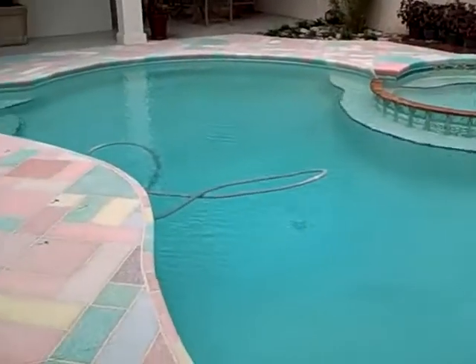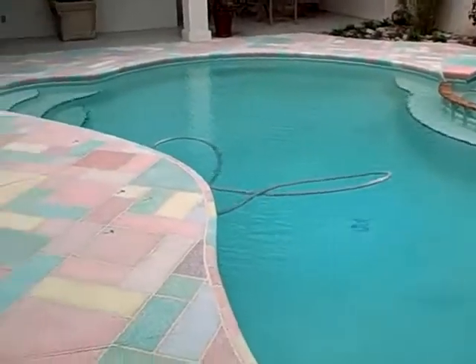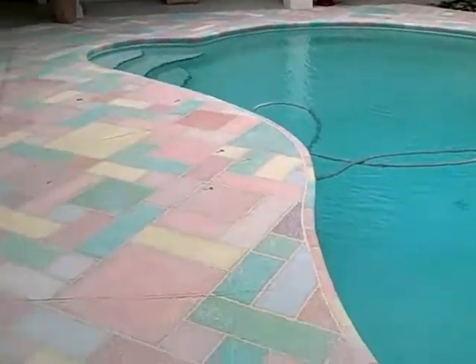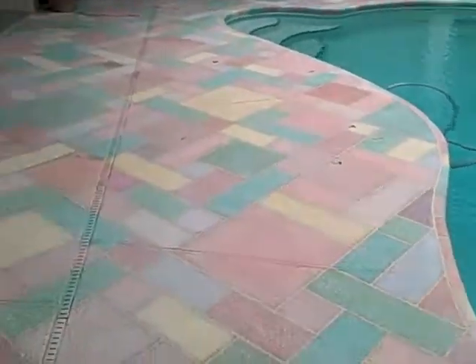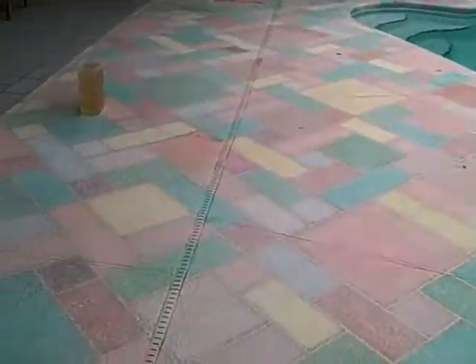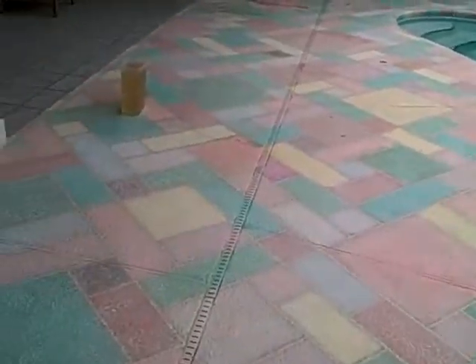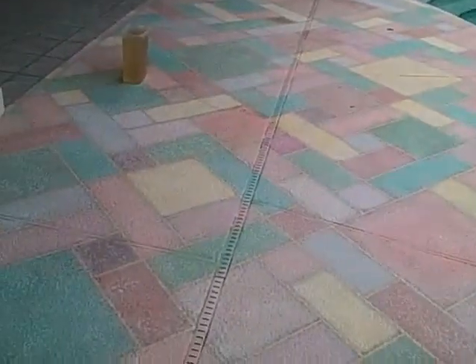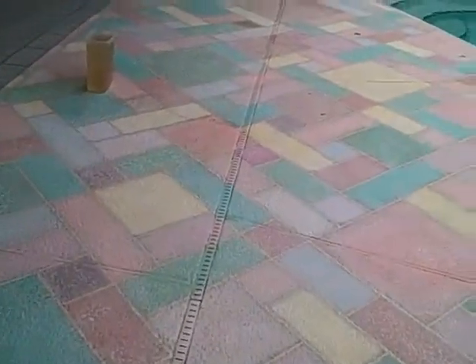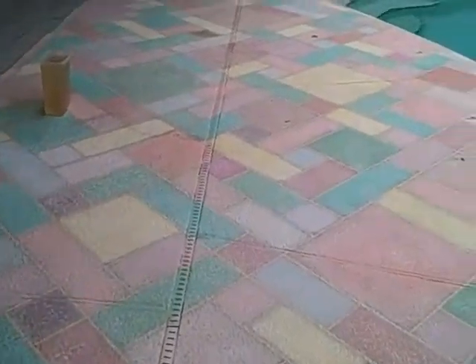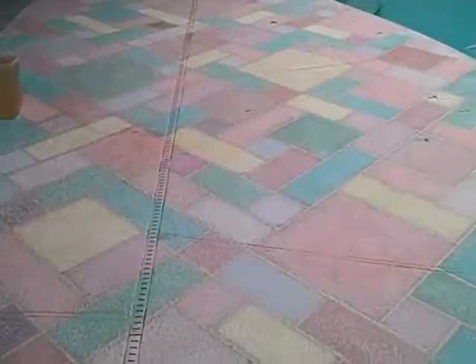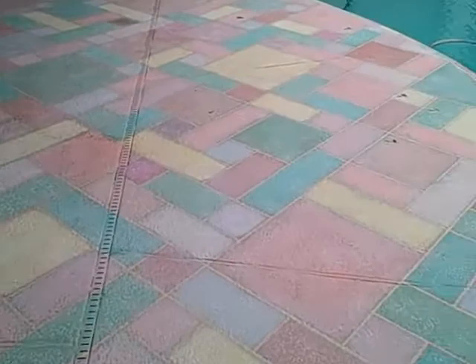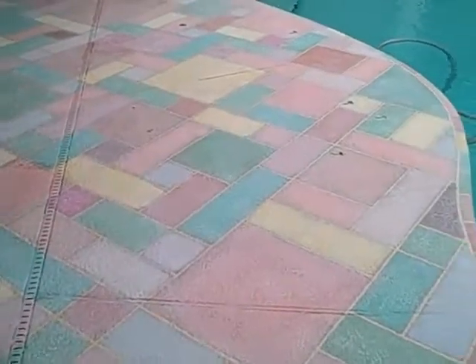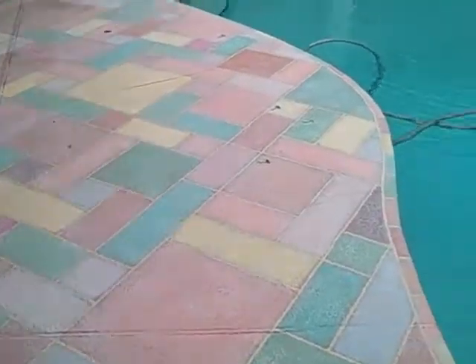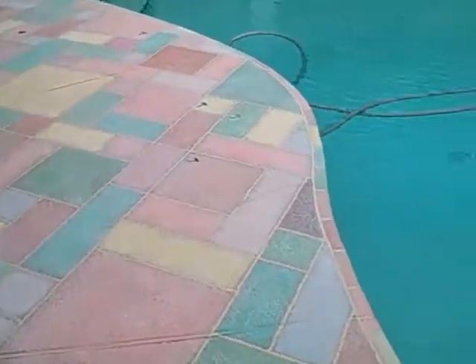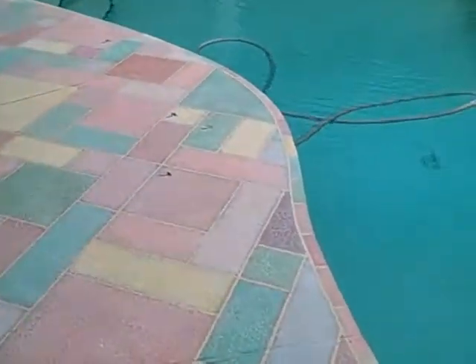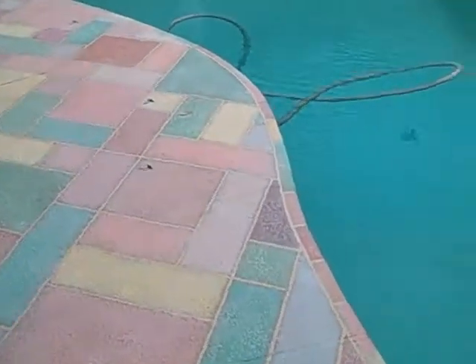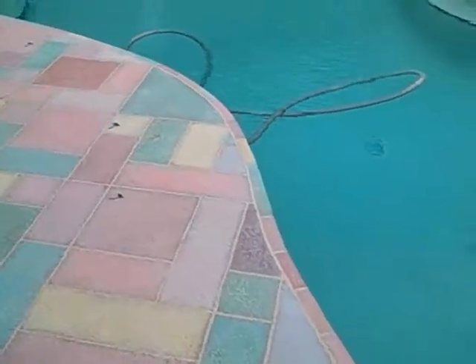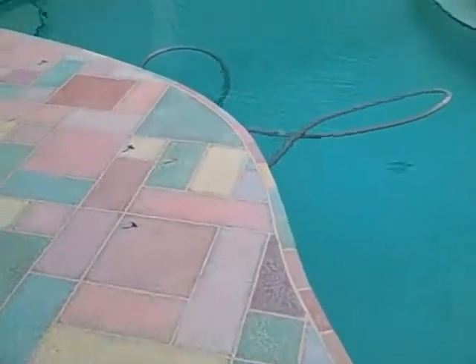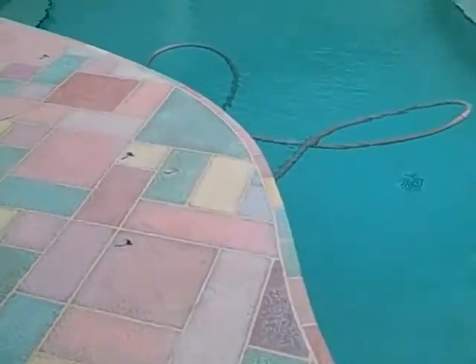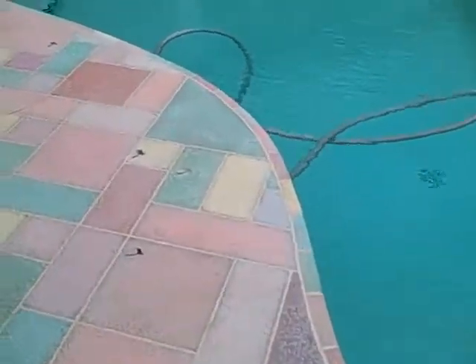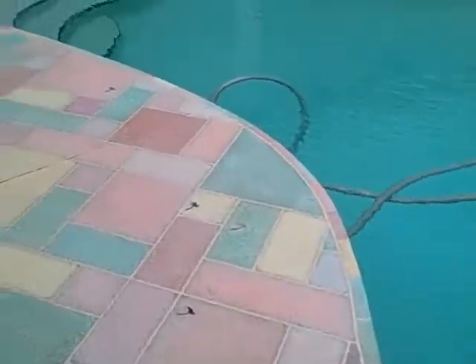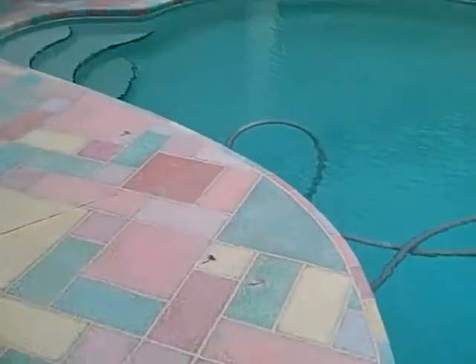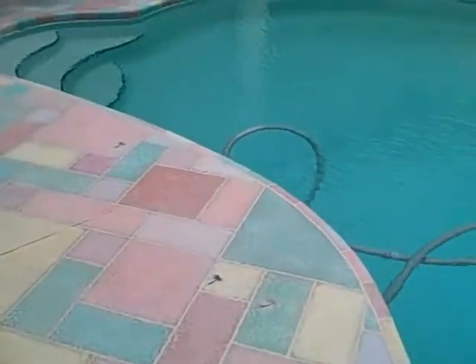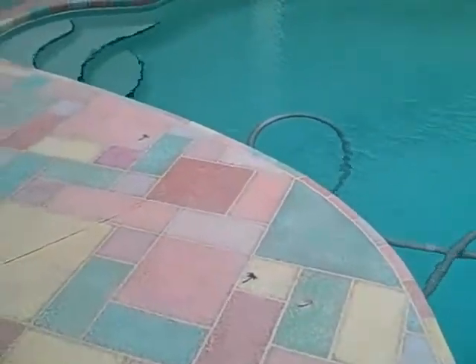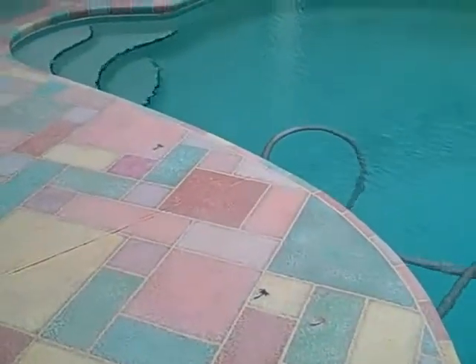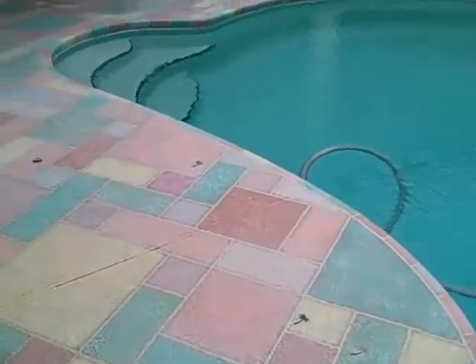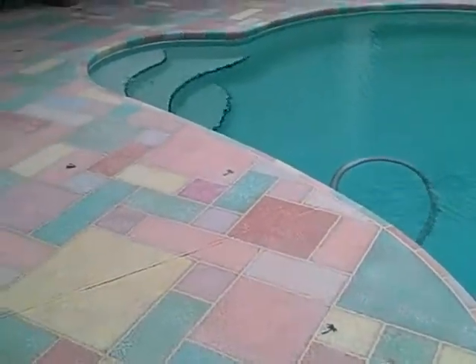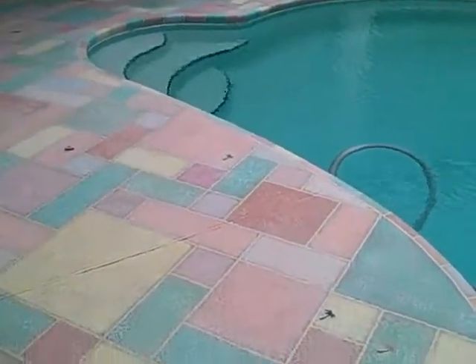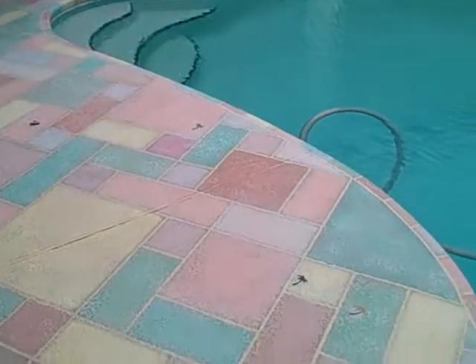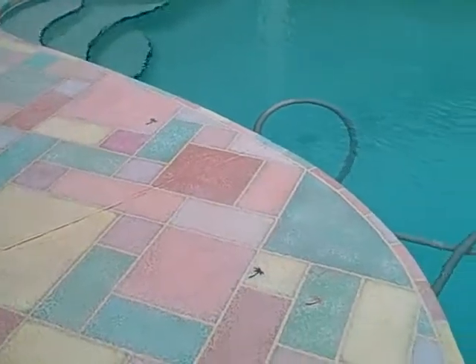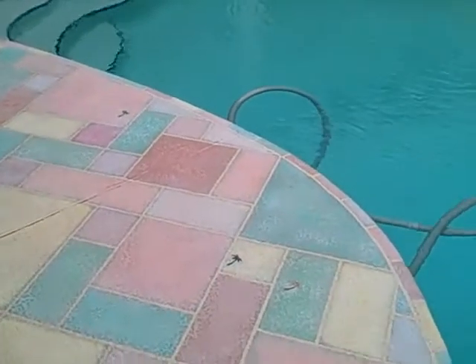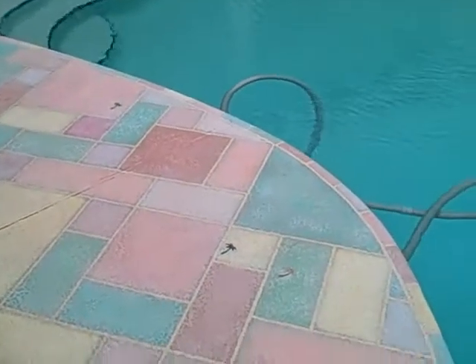Unbelievable. It's taken something ordinary and made it extraordinary. These colors are just great with the interior color theme with the coquina they have on the walls.